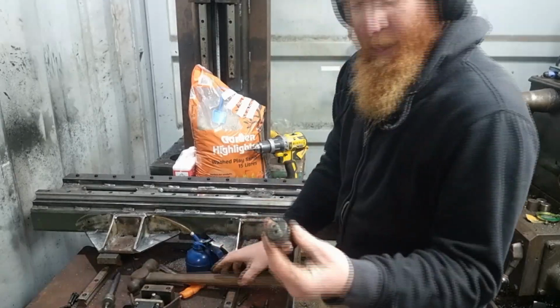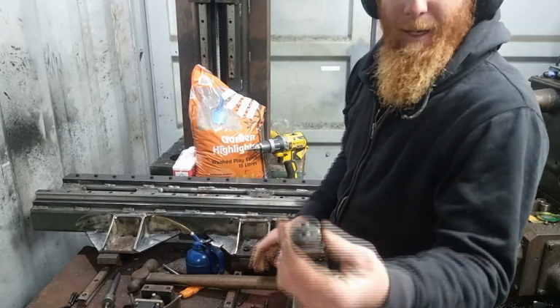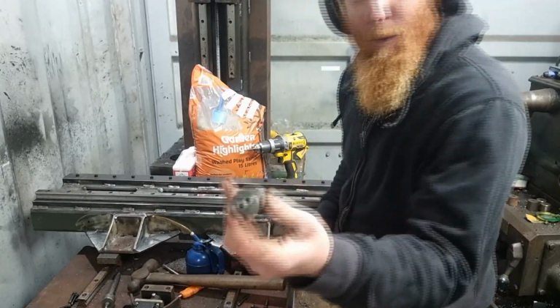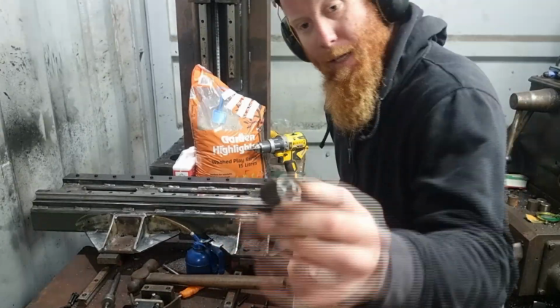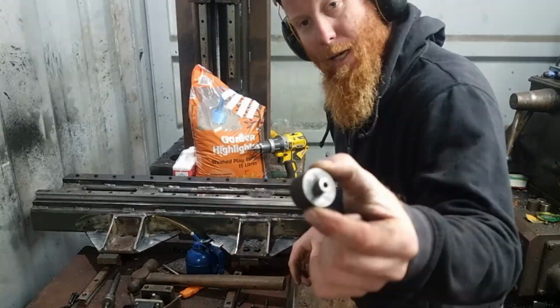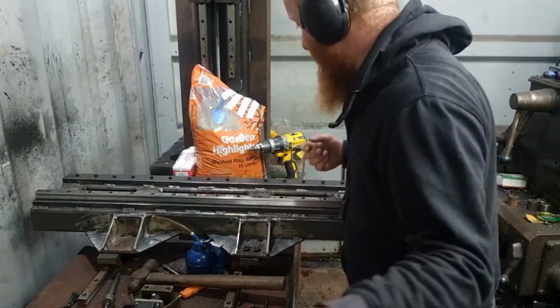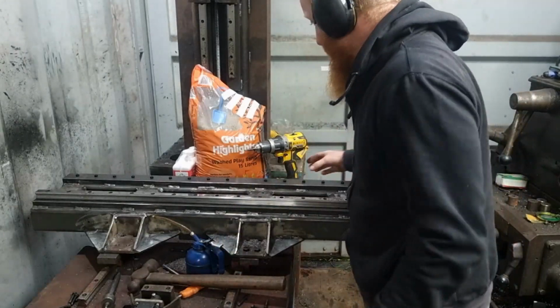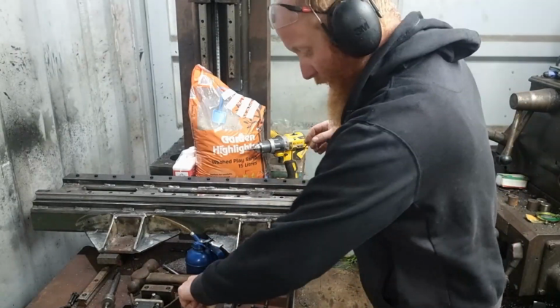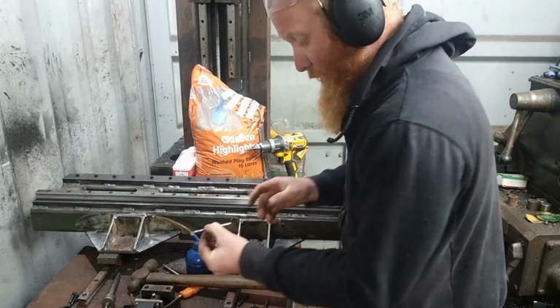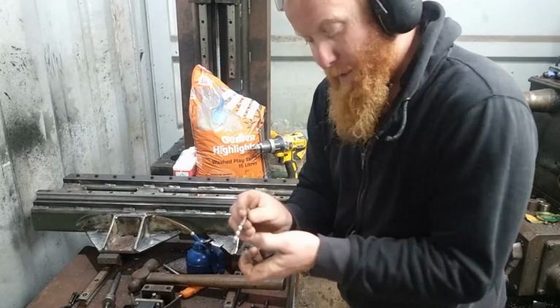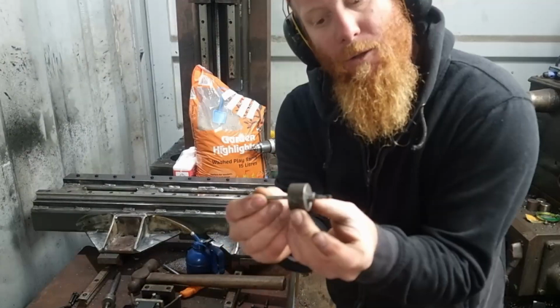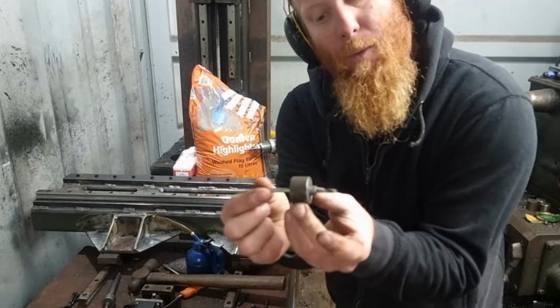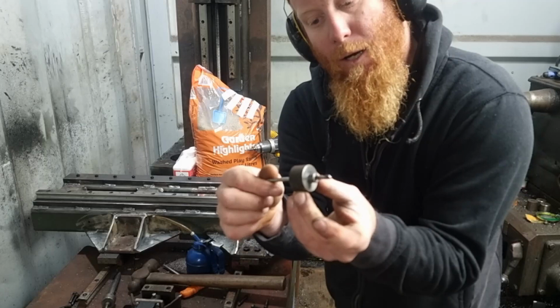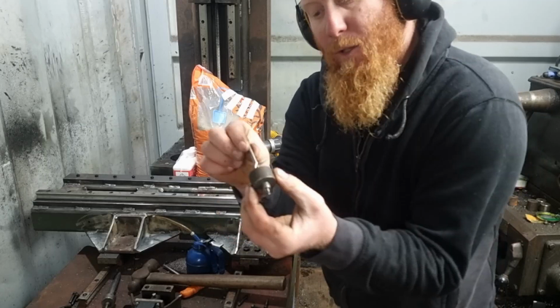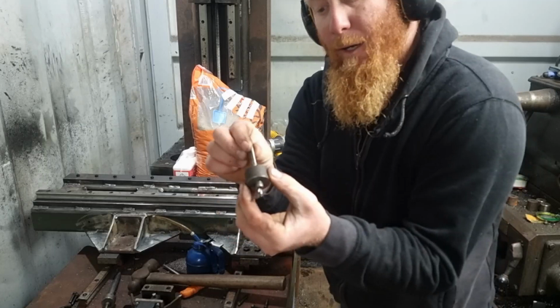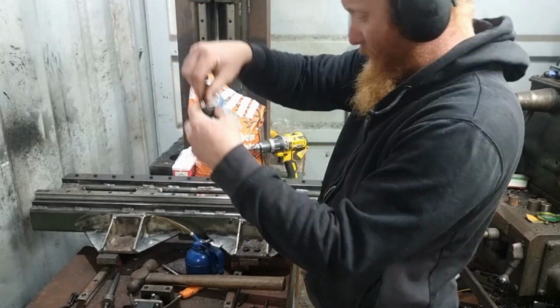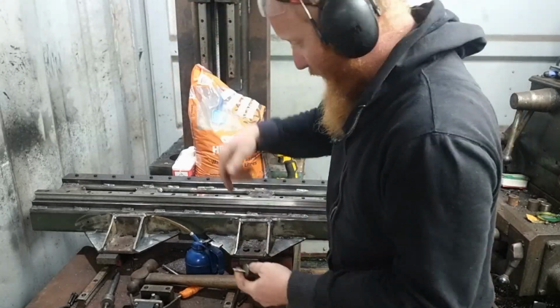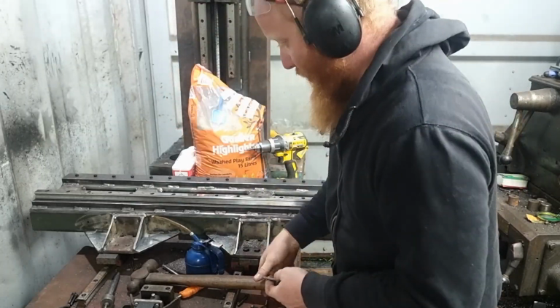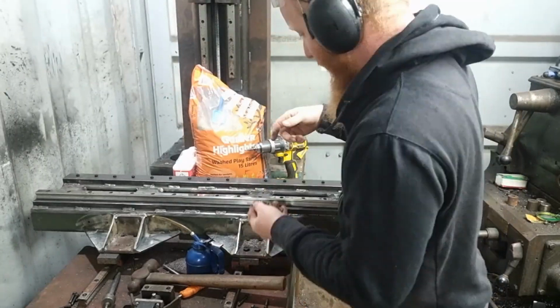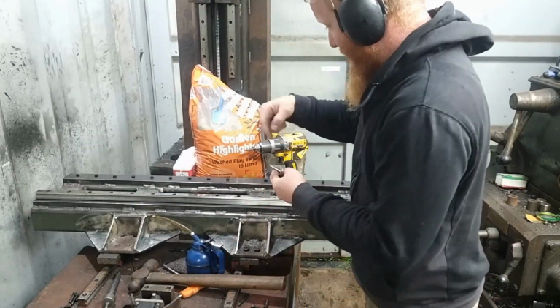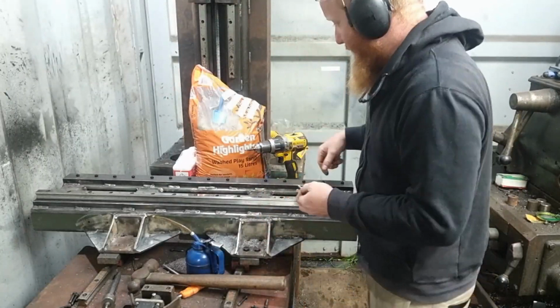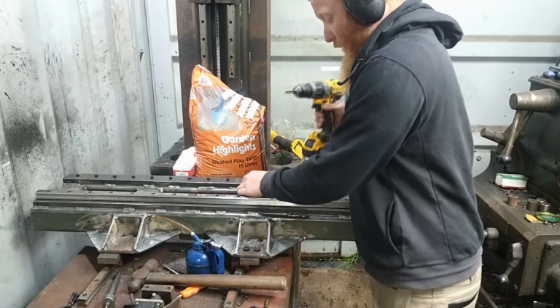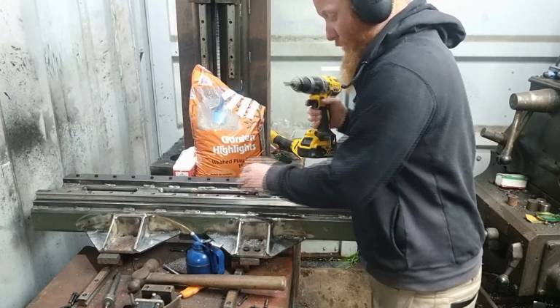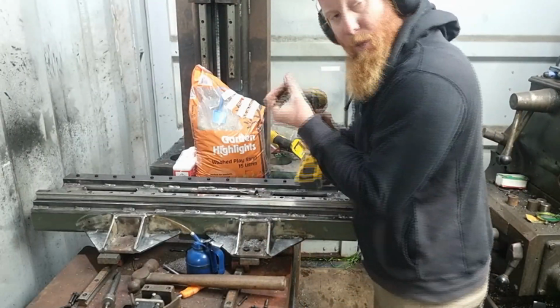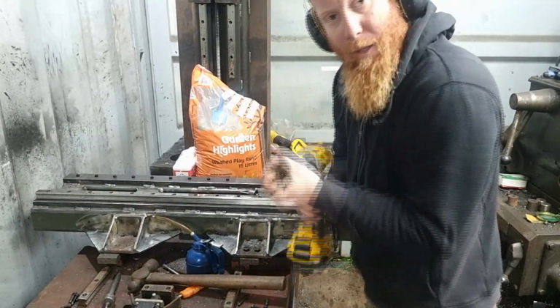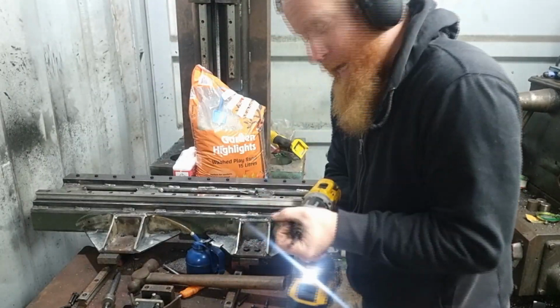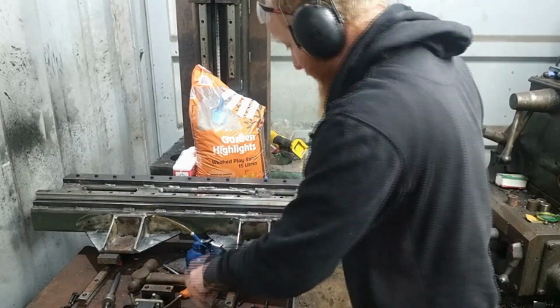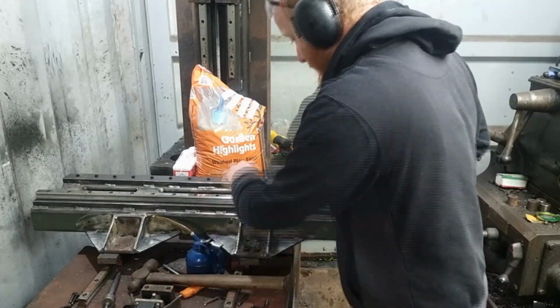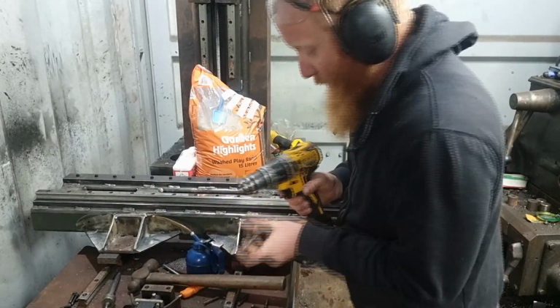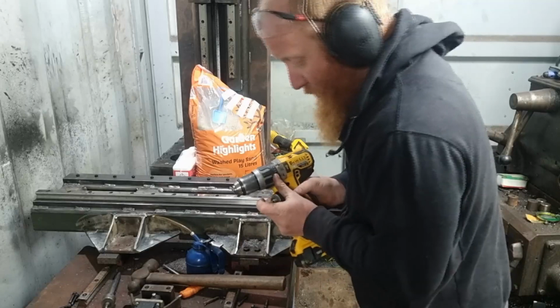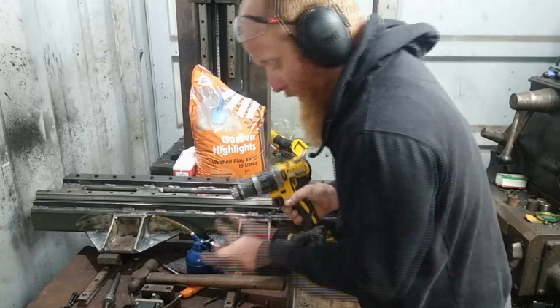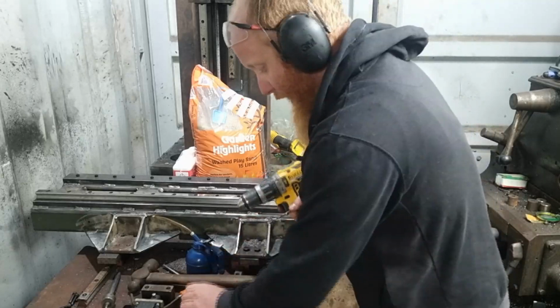Then I made another one that's the same exact thing, except this one fits the drill bit a bit tighter. Keeps me drilling straight until I've used all the drill bit if I can, and then I'm able to drill the rest.